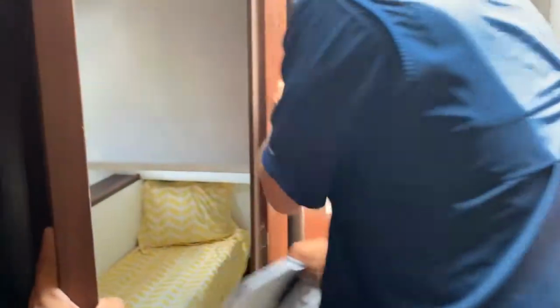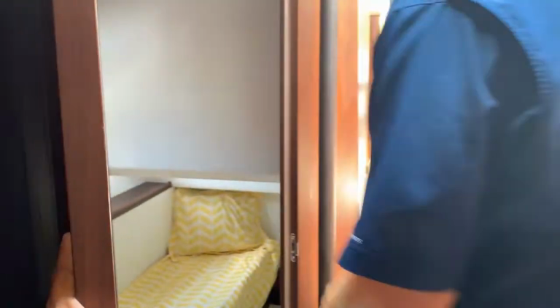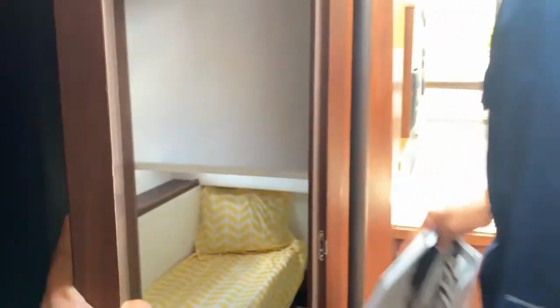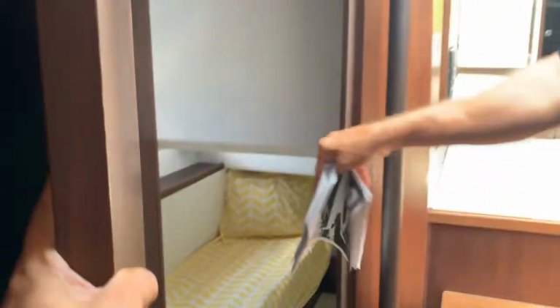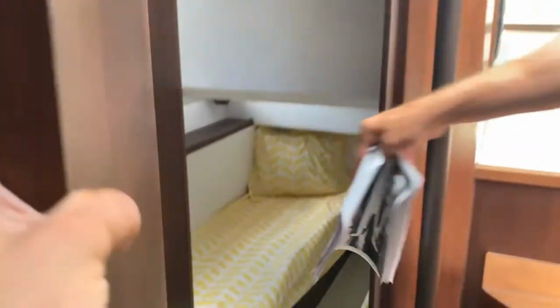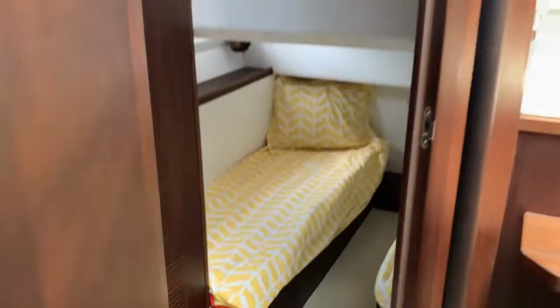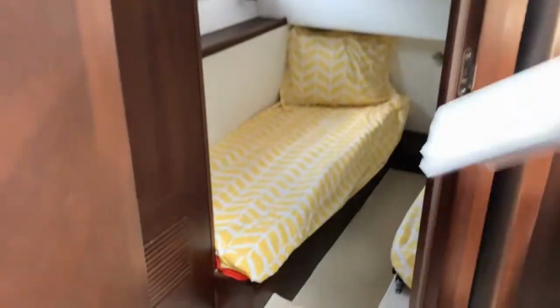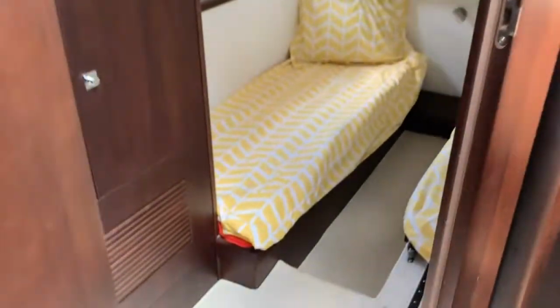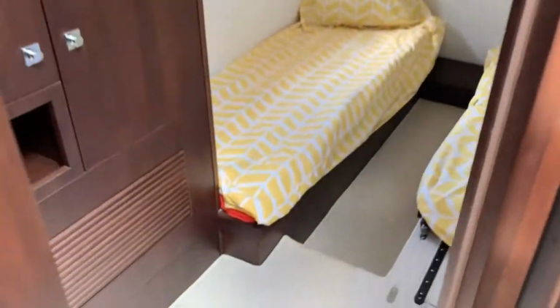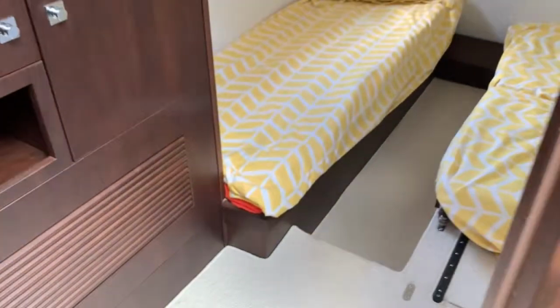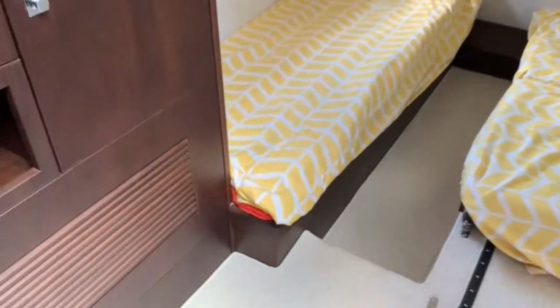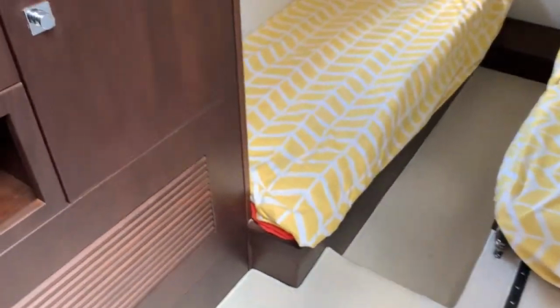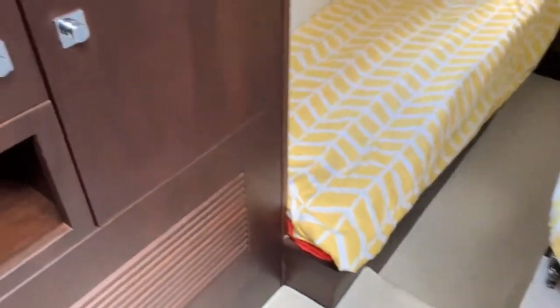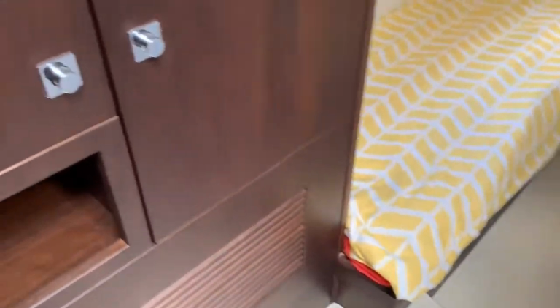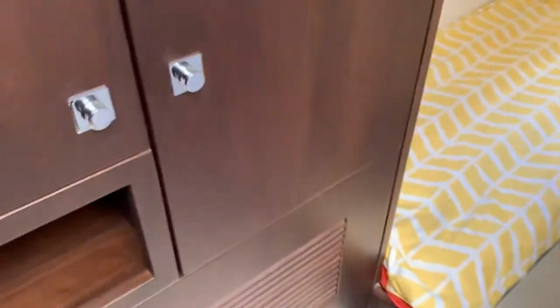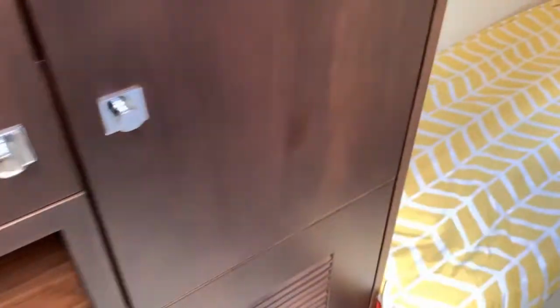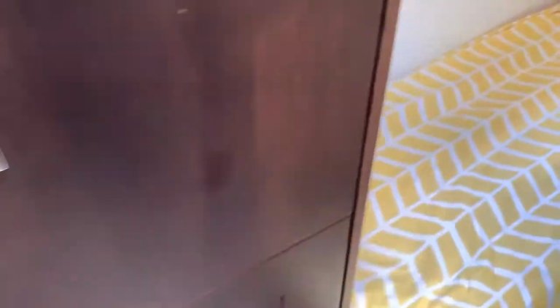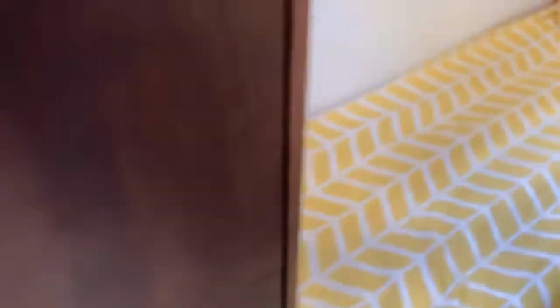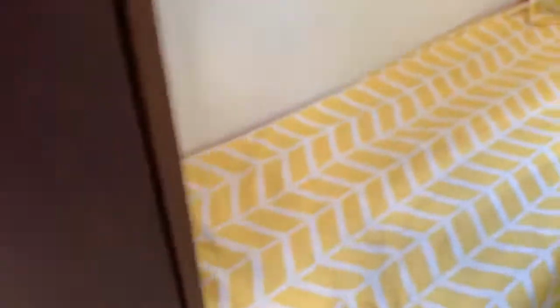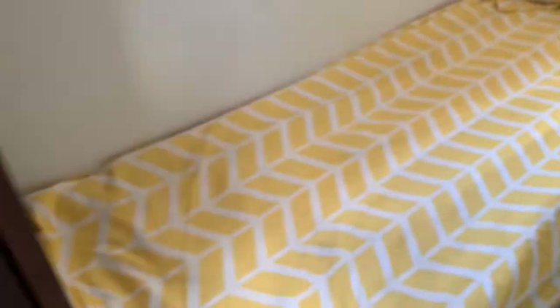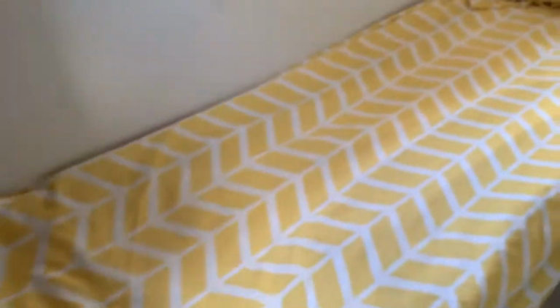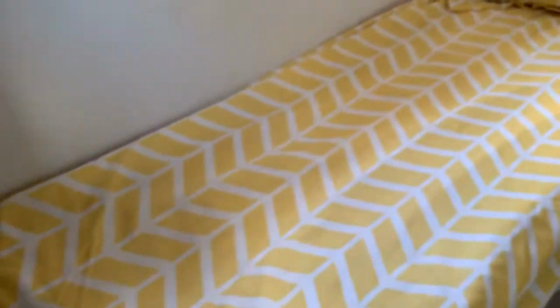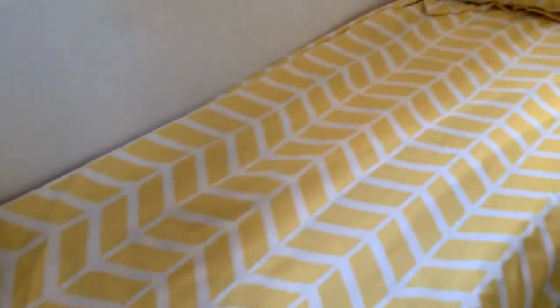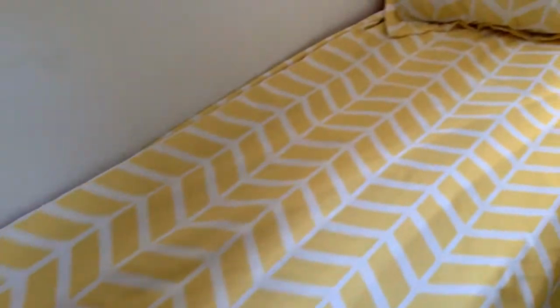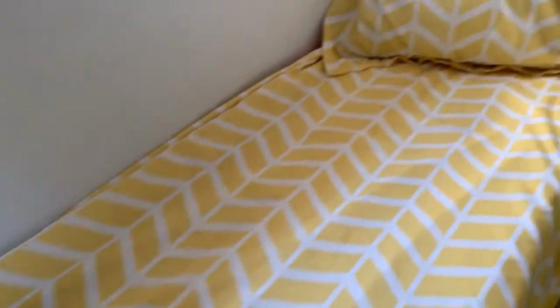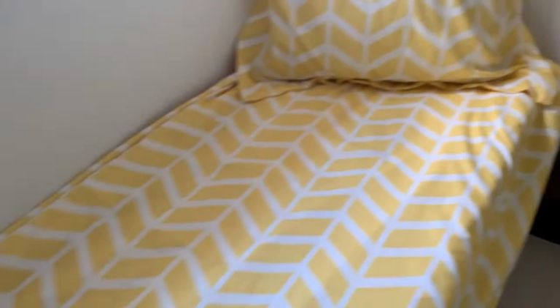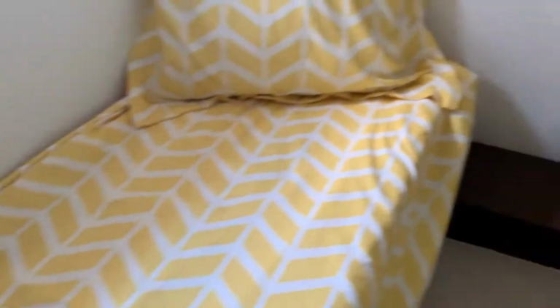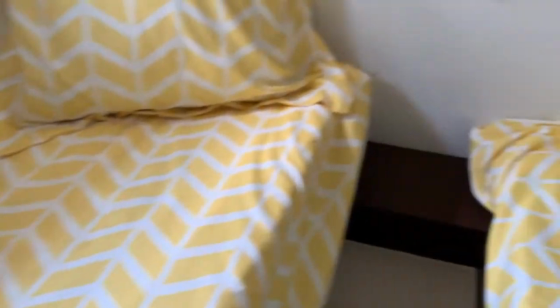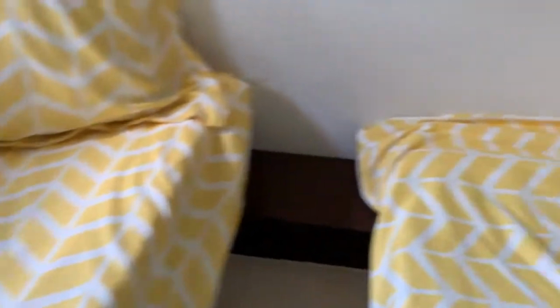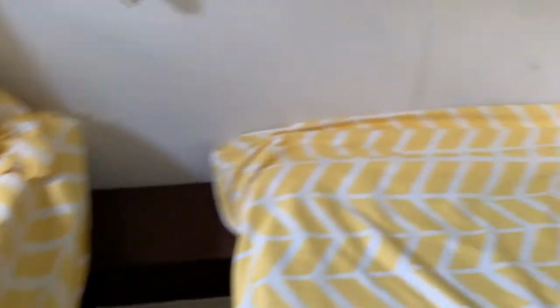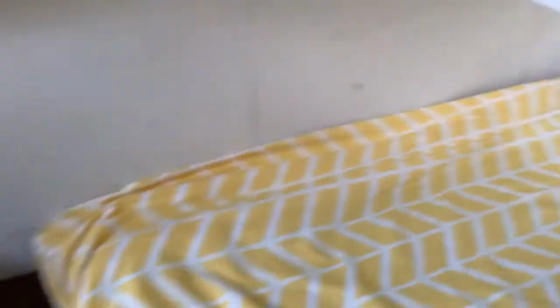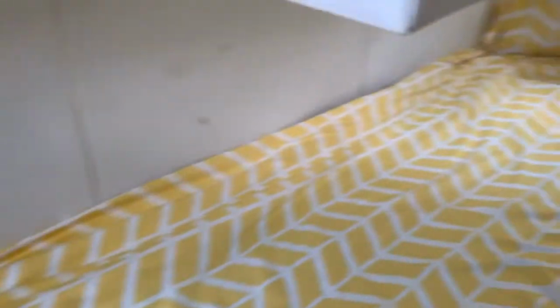Down here, you've got another double berth and a single berth — you can fit three more people. So this boat can actually comfortably sleep five people just downstairs in the berths.